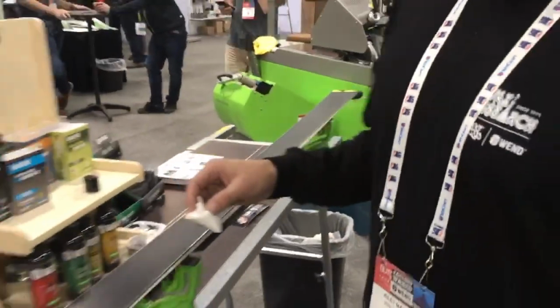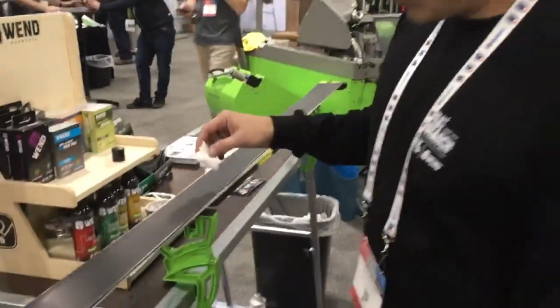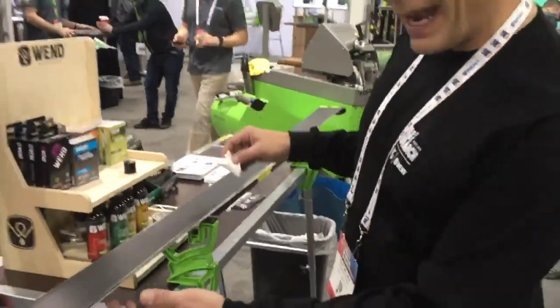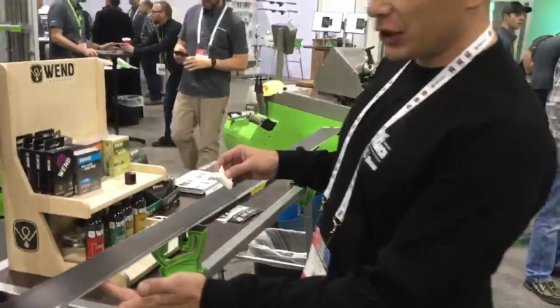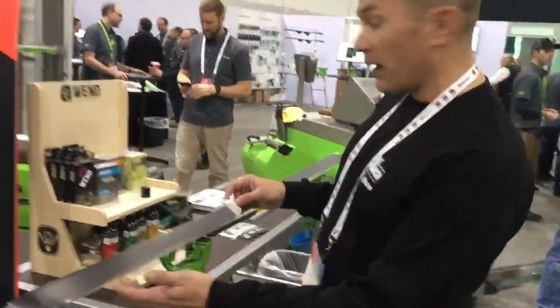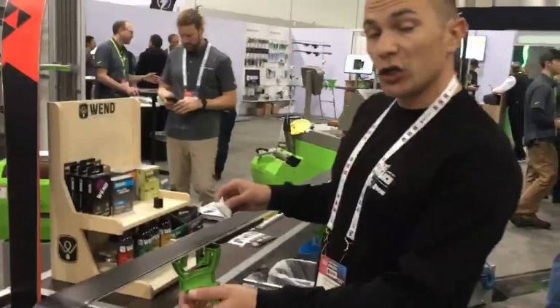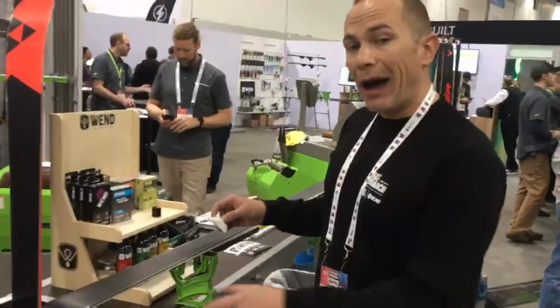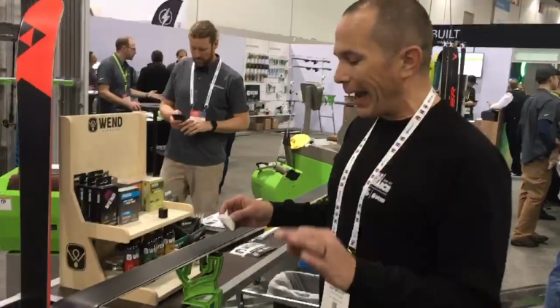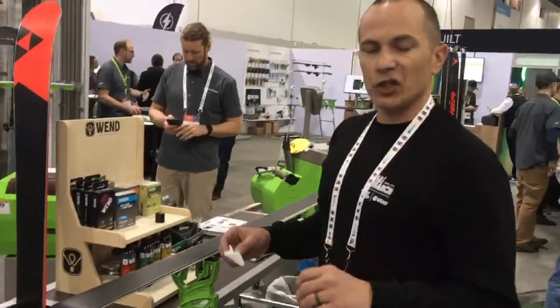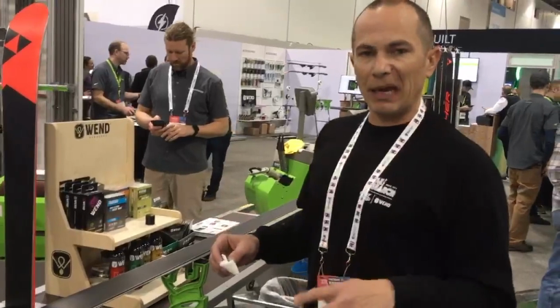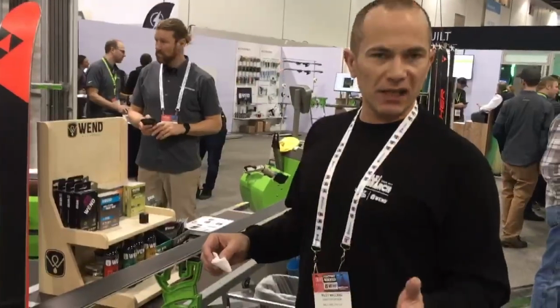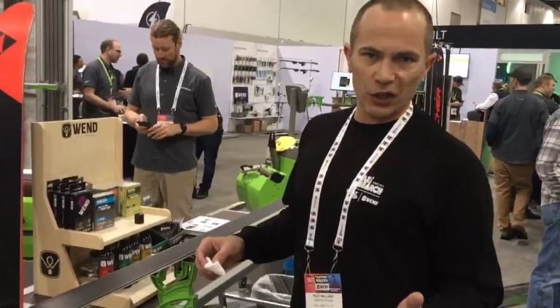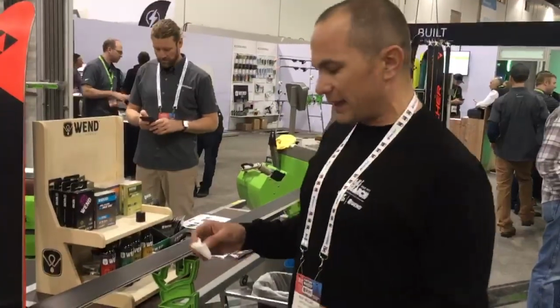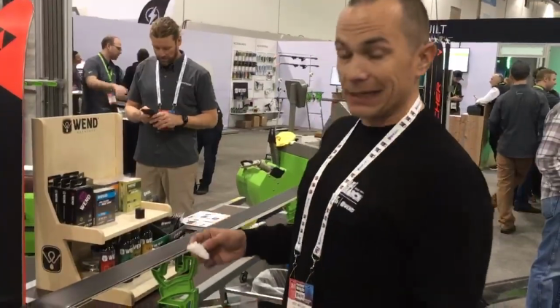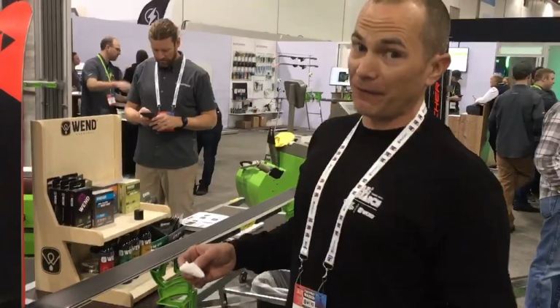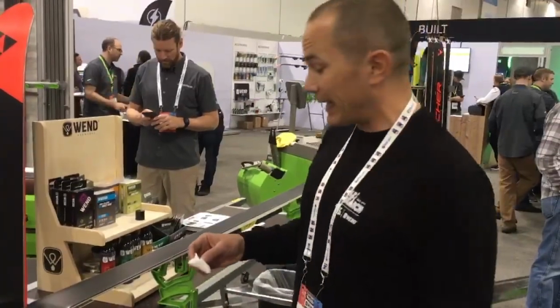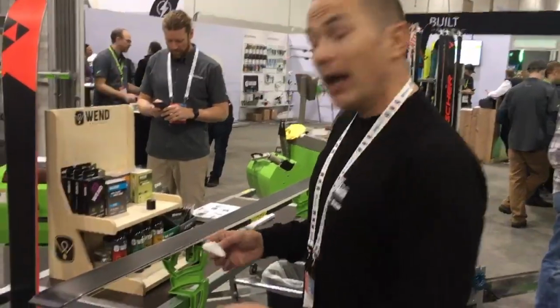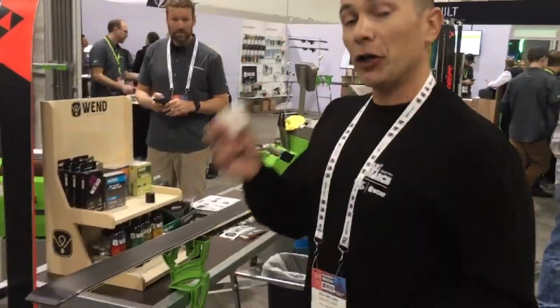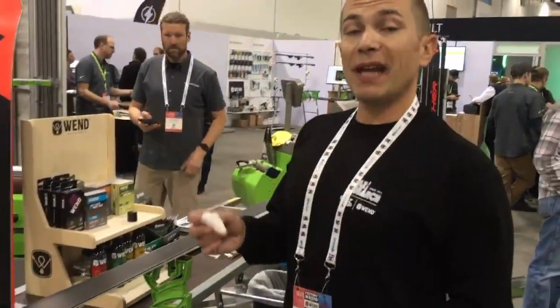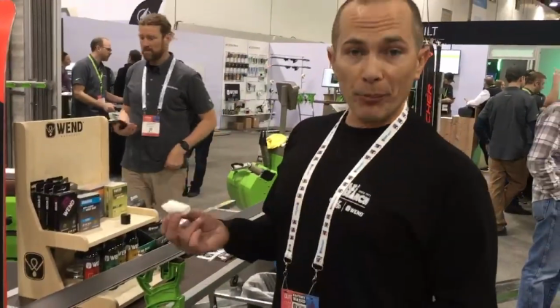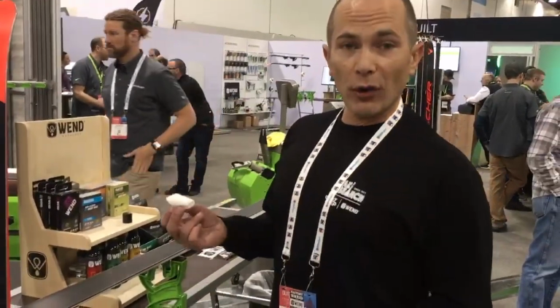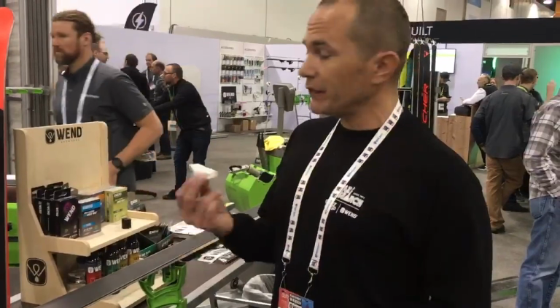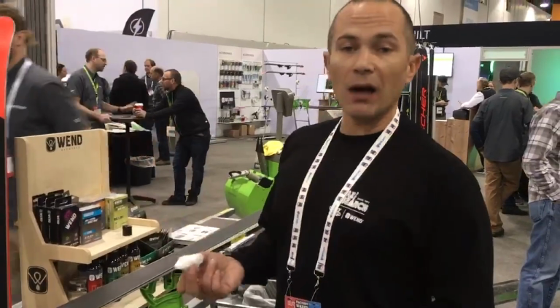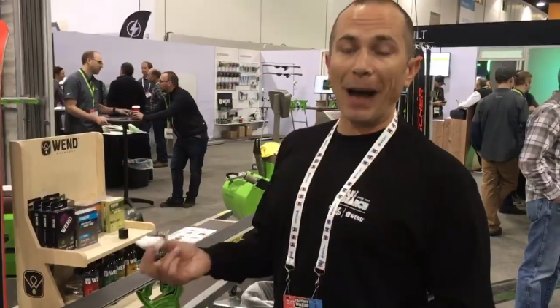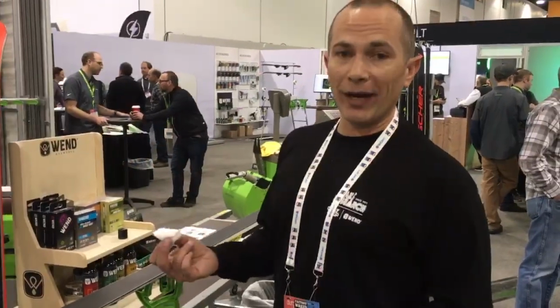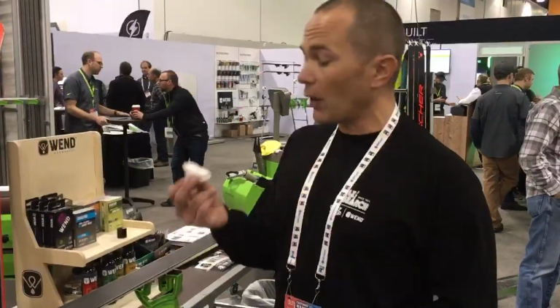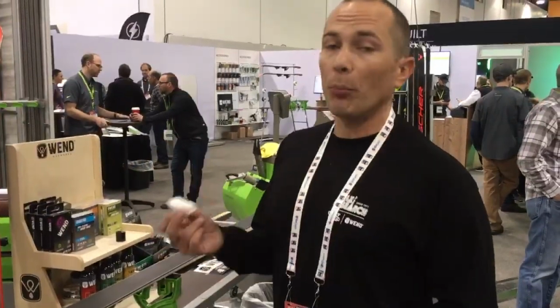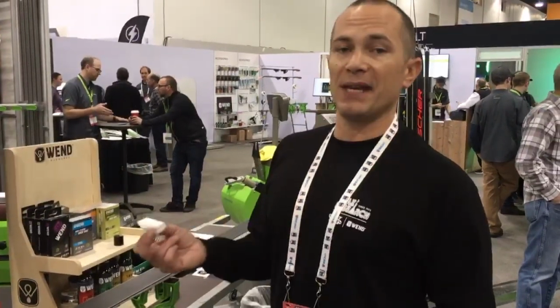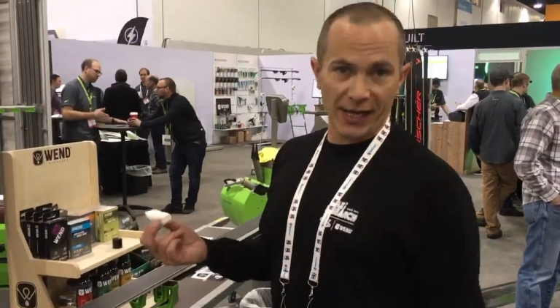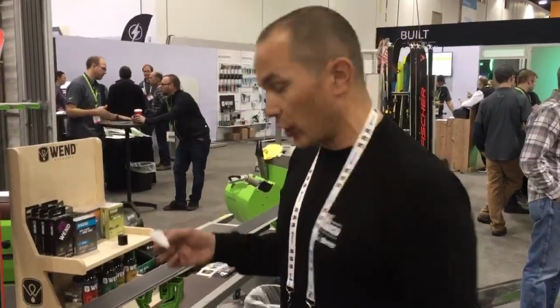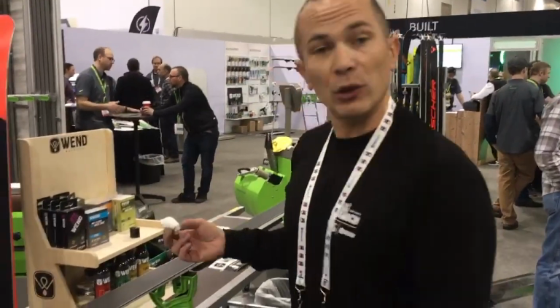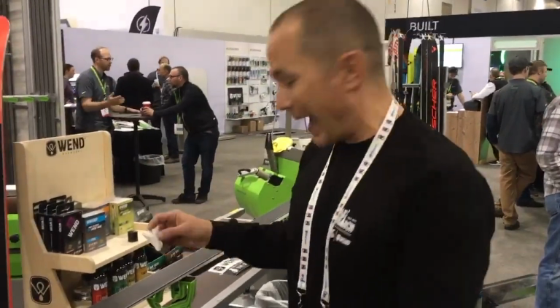I'll demonstrate how quickly the wax goes on. We'll do a tail section here and I'll show you how minor the scrape is and how easy the finishing process is to get a fast ski. It's 100% non-petroleum, non-toxic, biodegradable, all plant-based ingredients here with the new Liquid Wax.